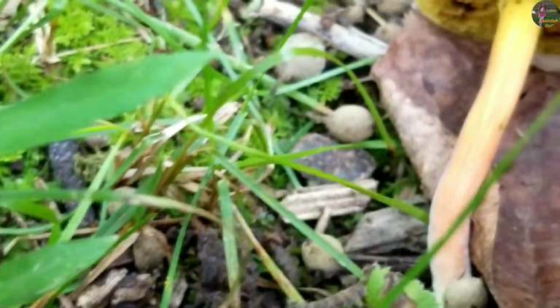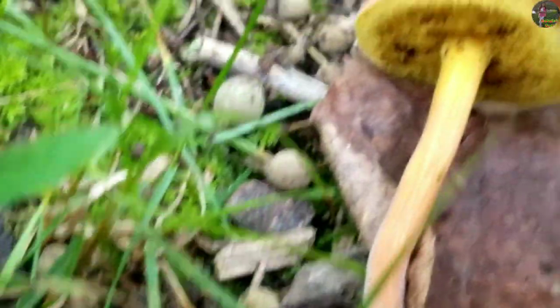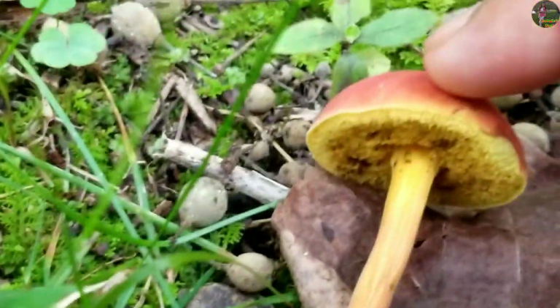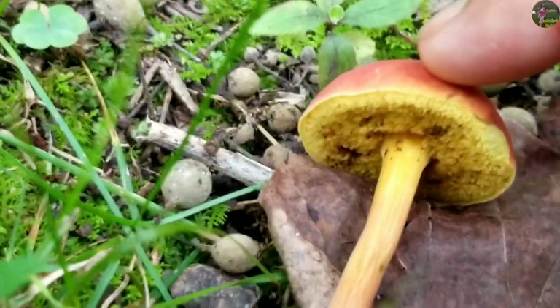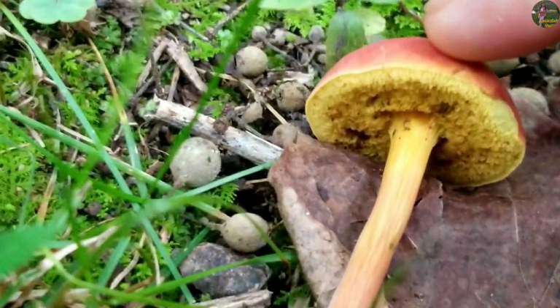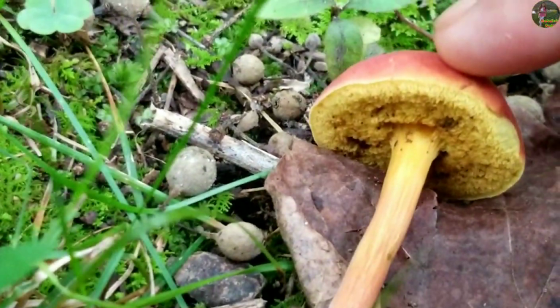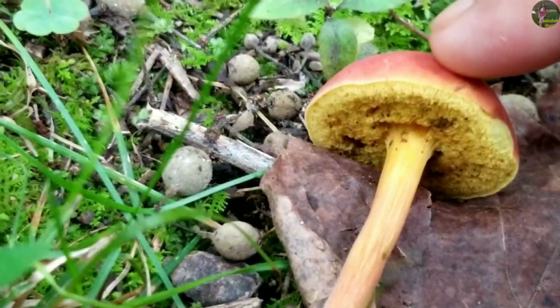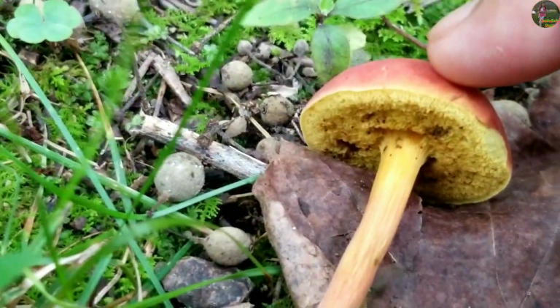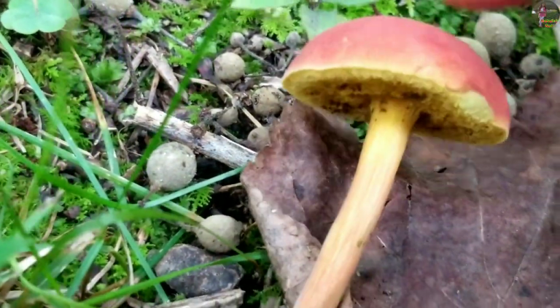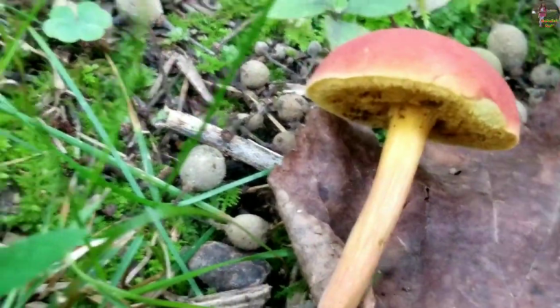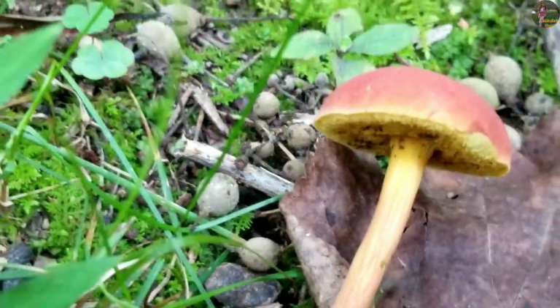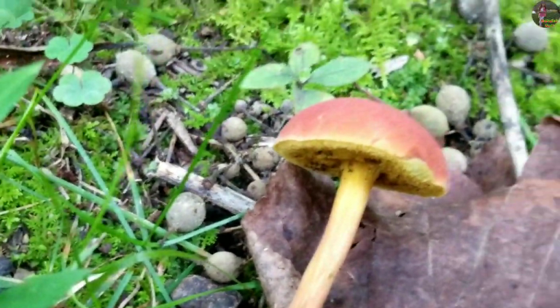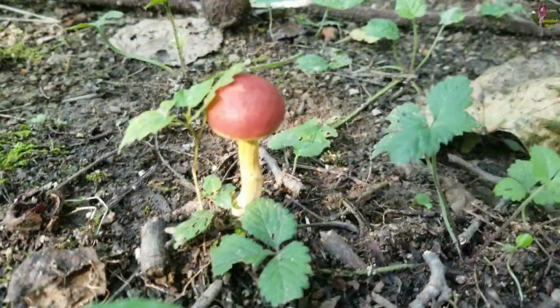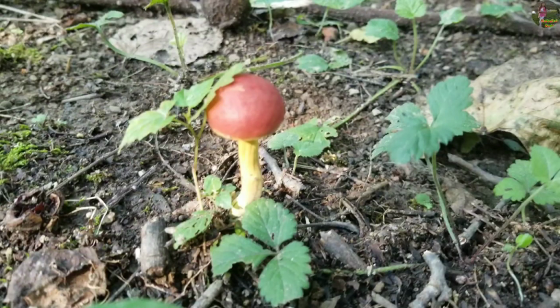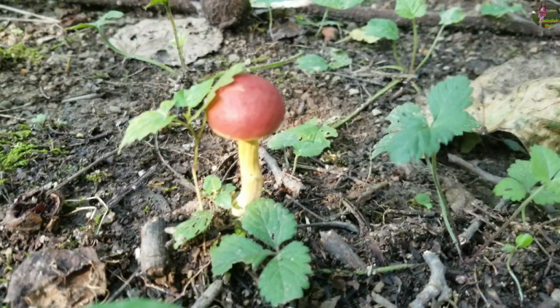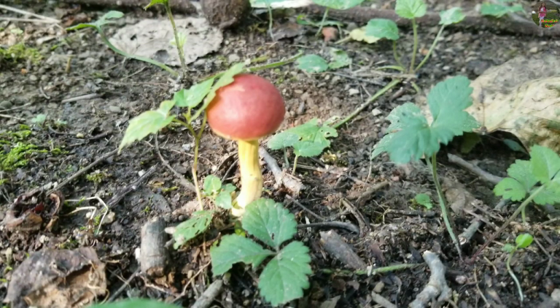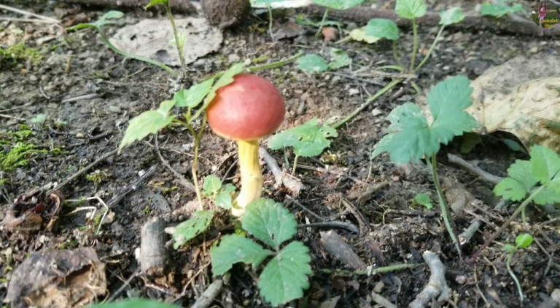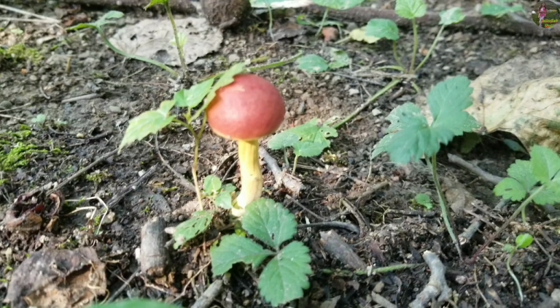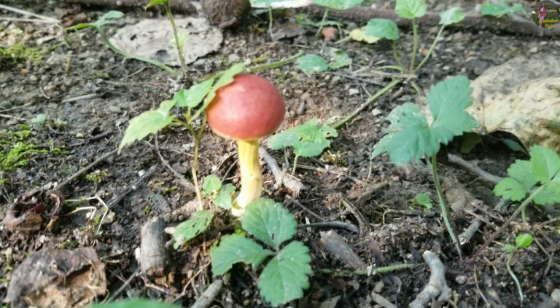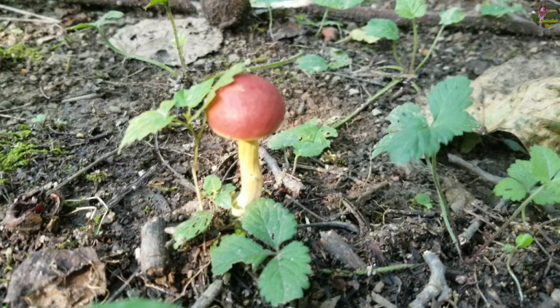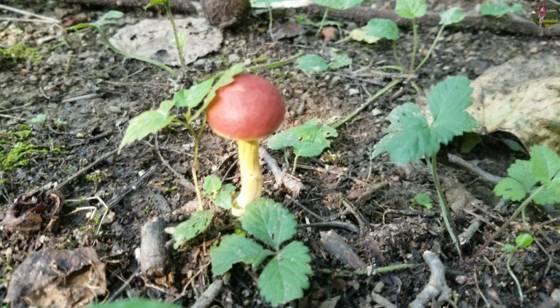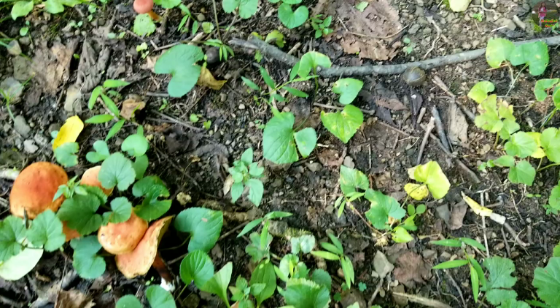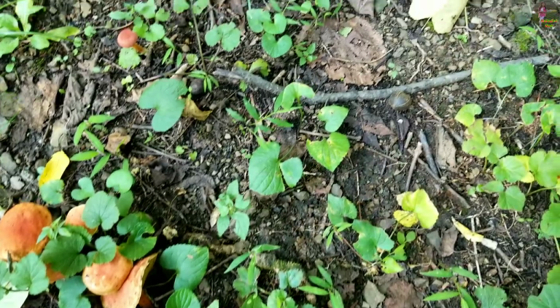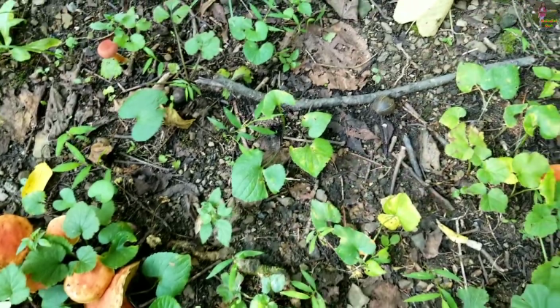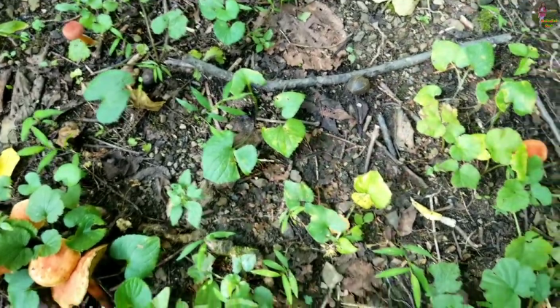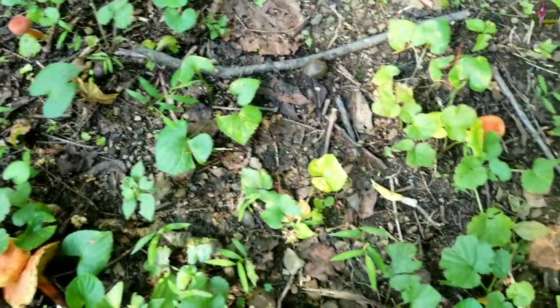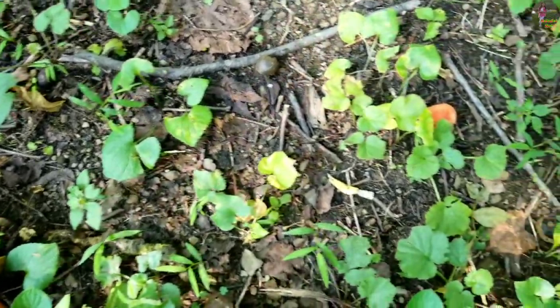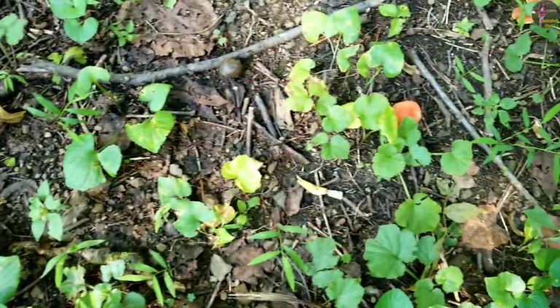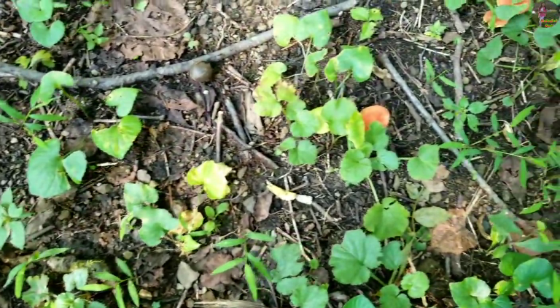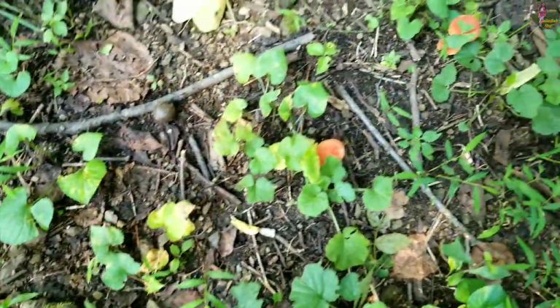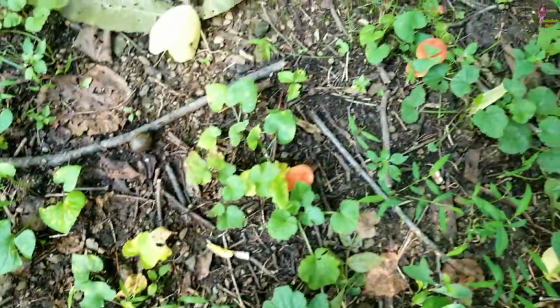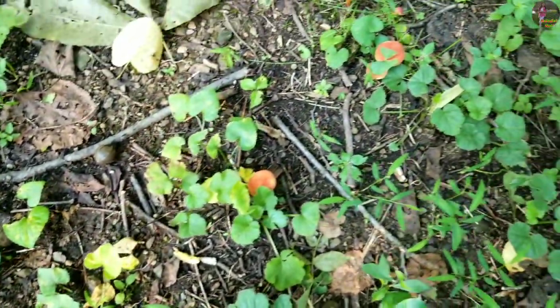Its taste? It doesn't even have a taste. And the edibility? You should not eat it because it causes a very bad stomach ache and it hurts very bad.